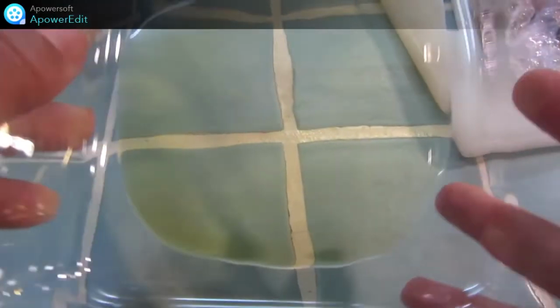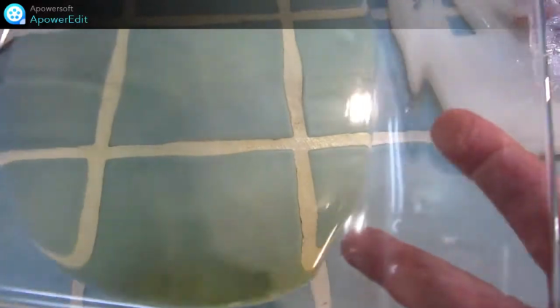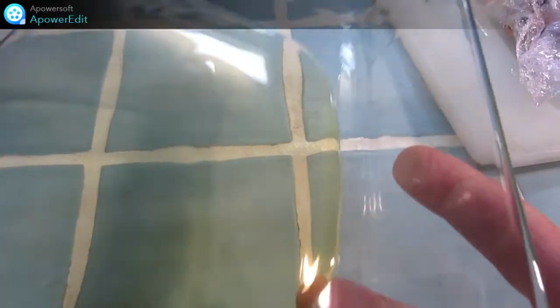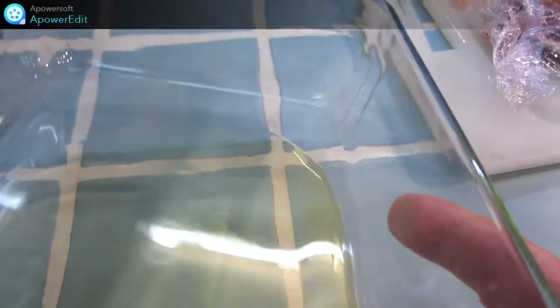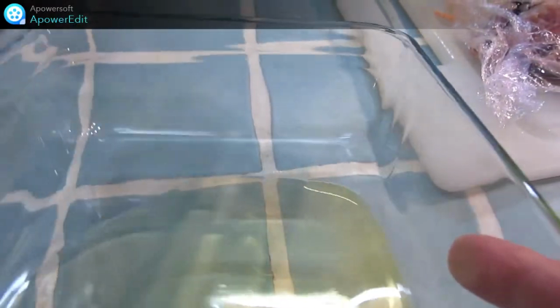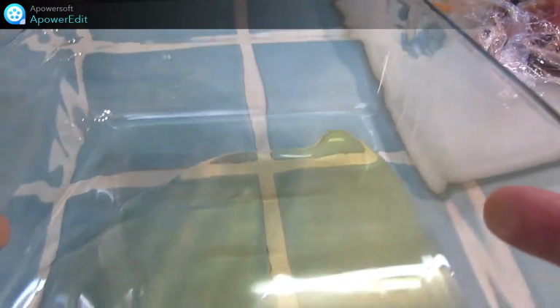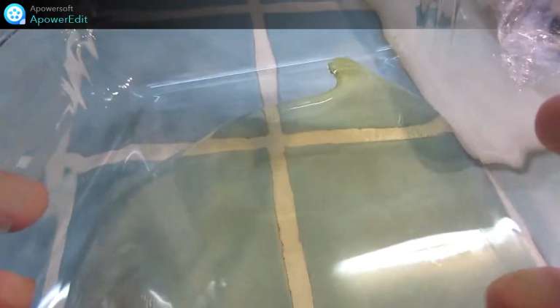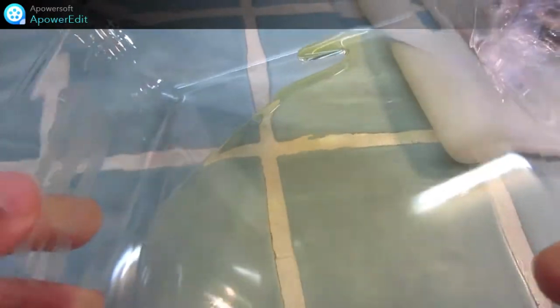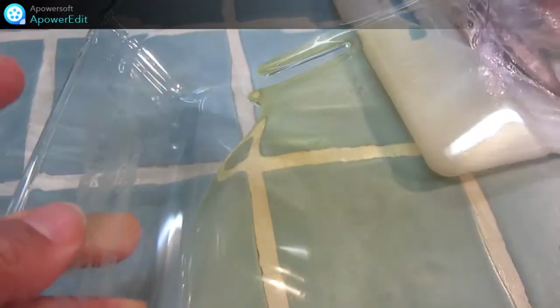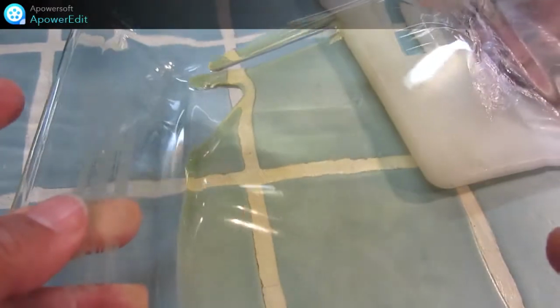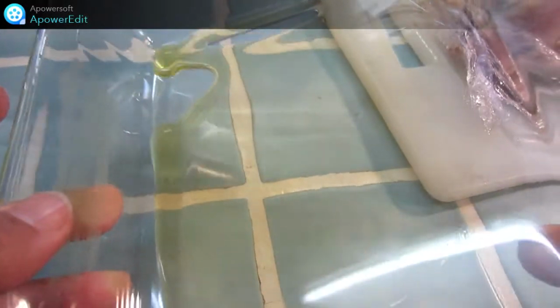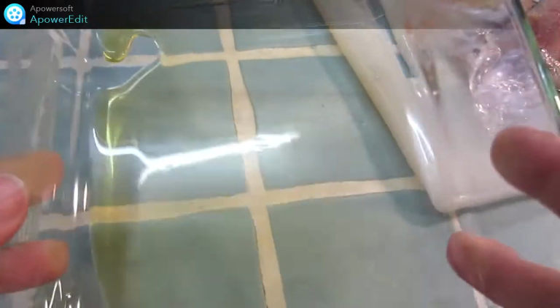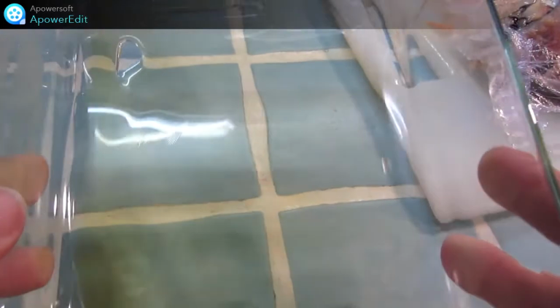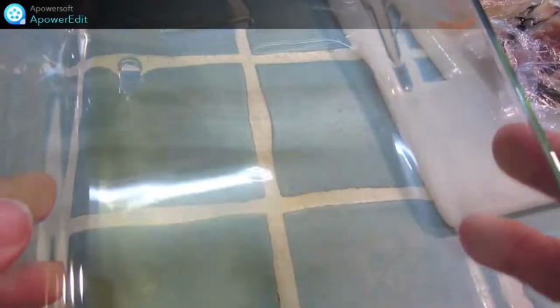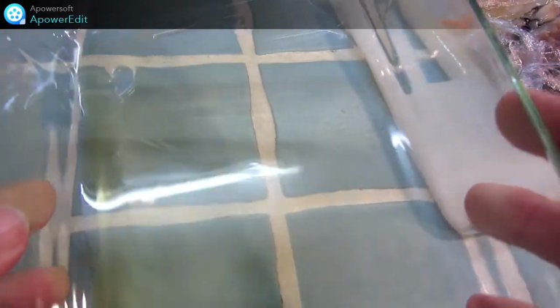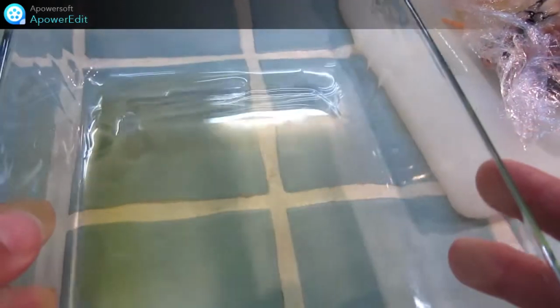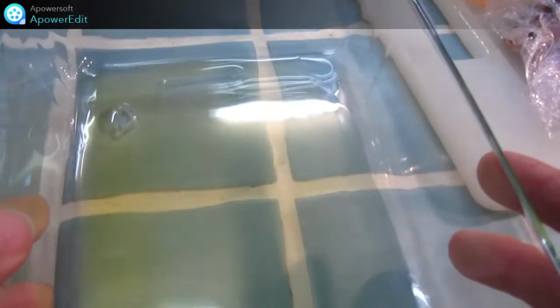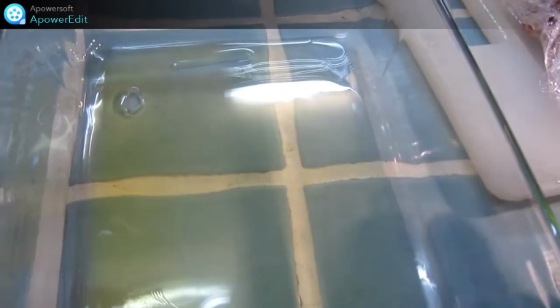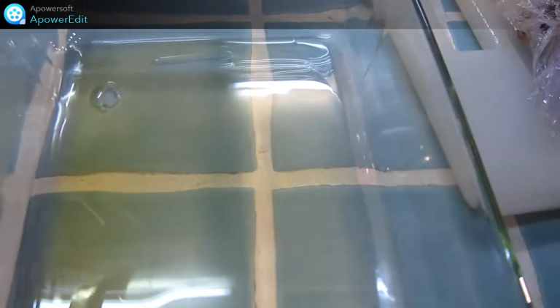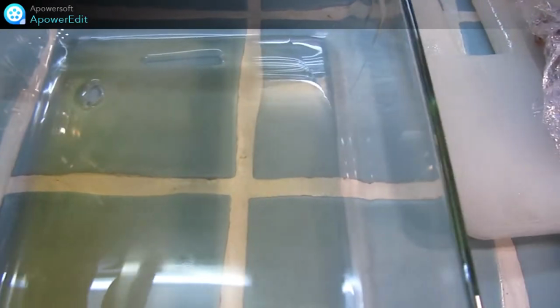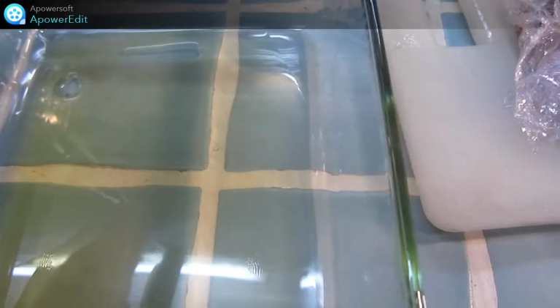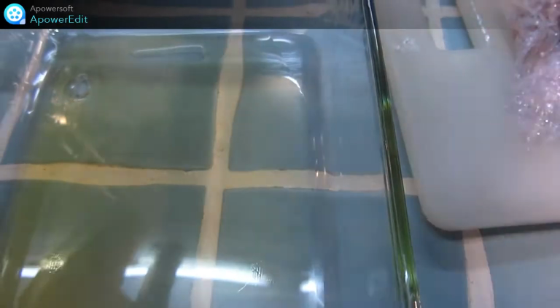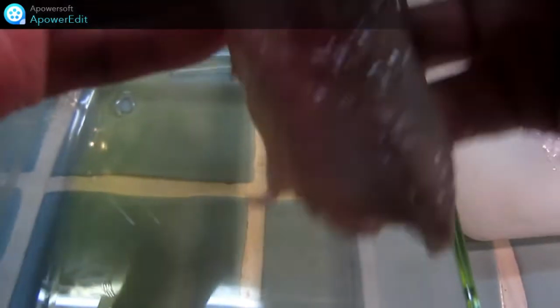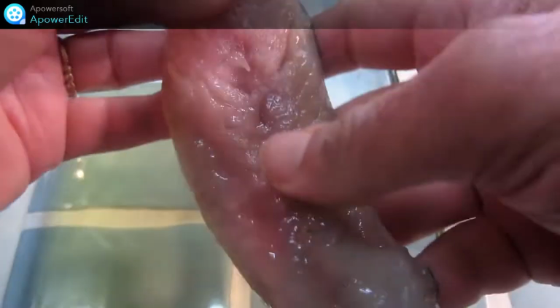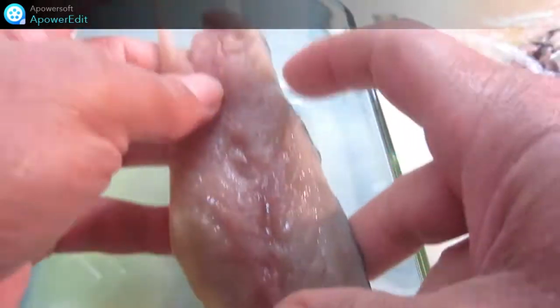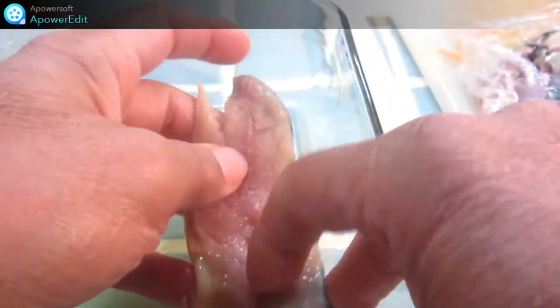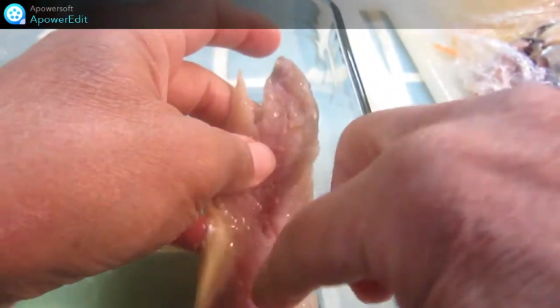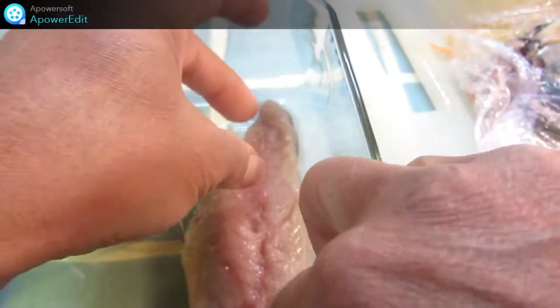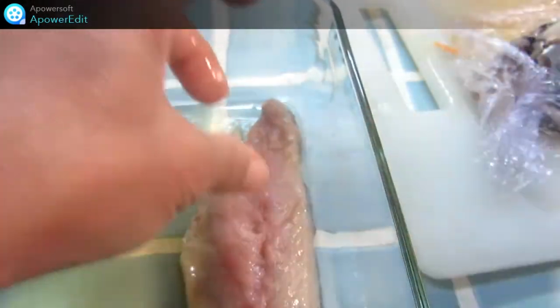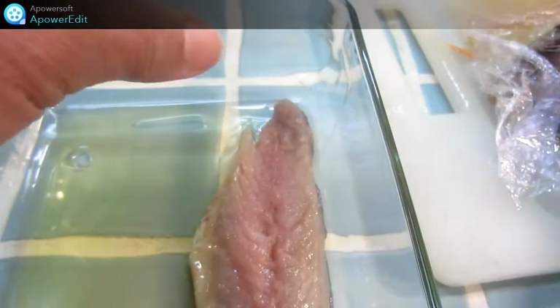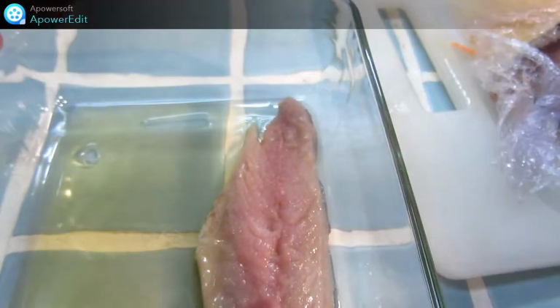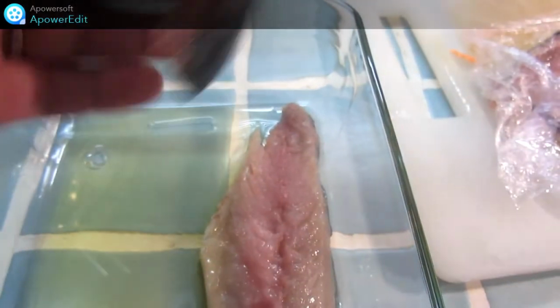Pendant que mon four est en train de préchauffer à 200 degrés, je prends mon plat gratin et je me verse de l'huile sur le fond. Ensuite, je dispose mes filets de maquereau.